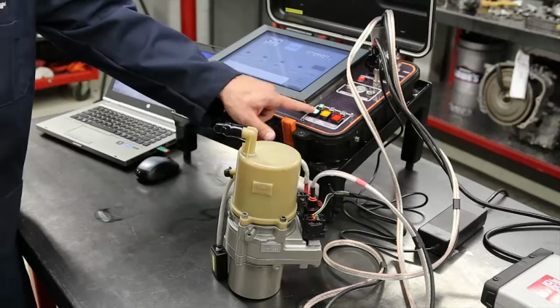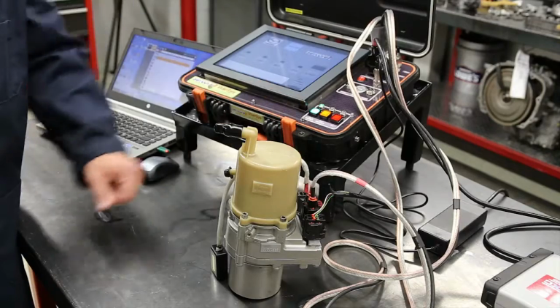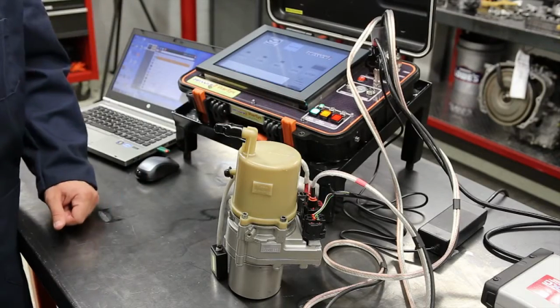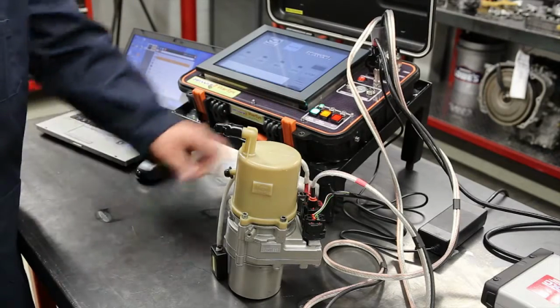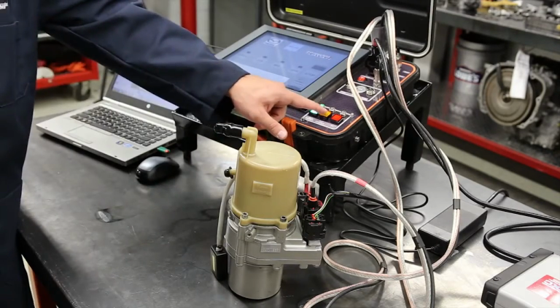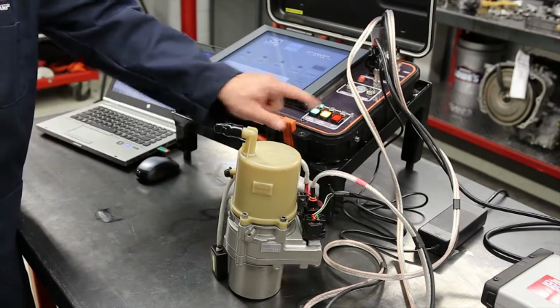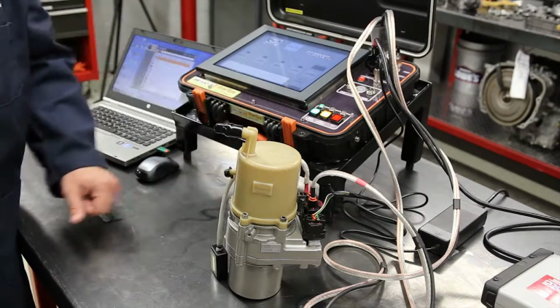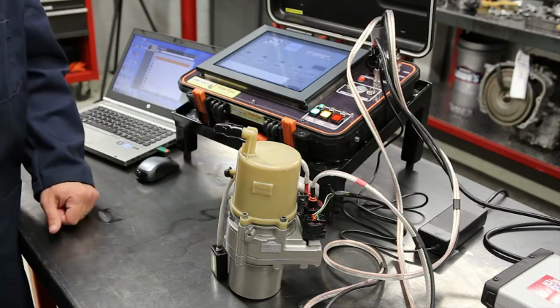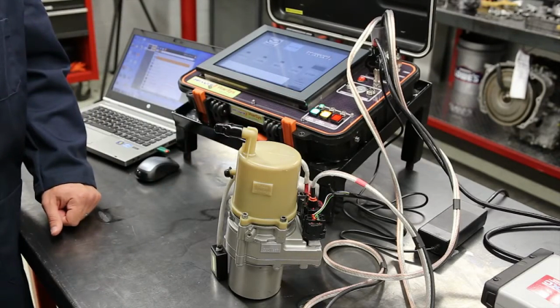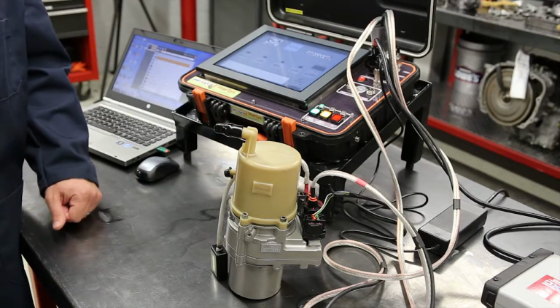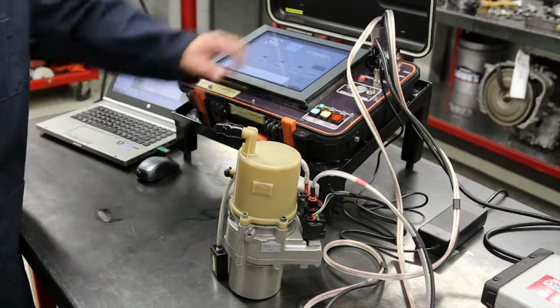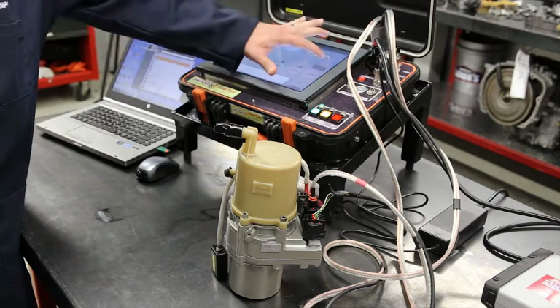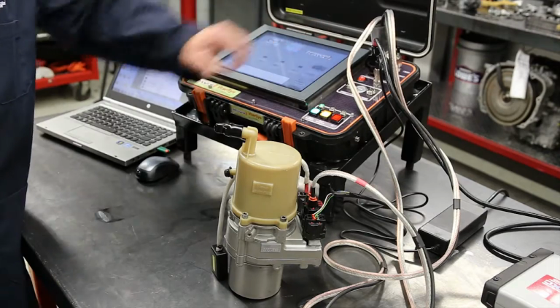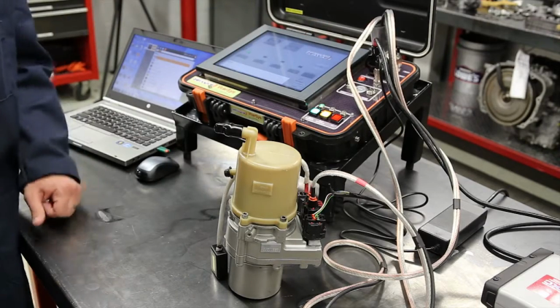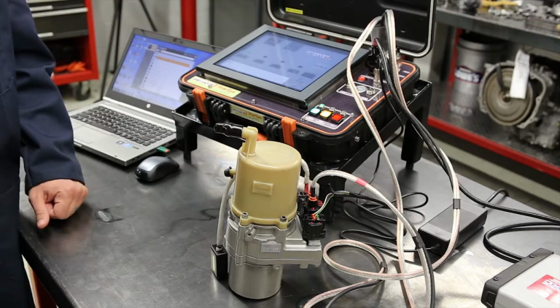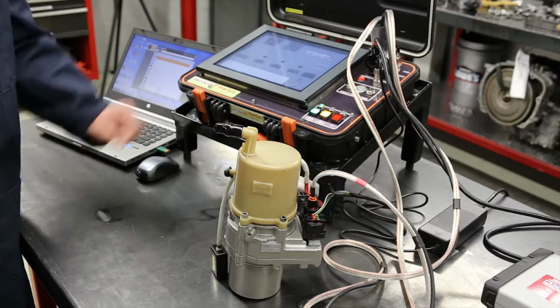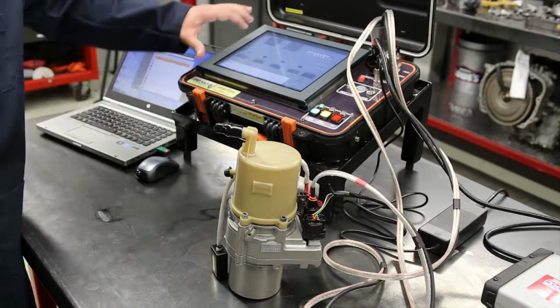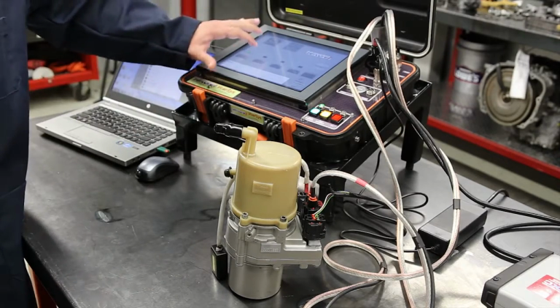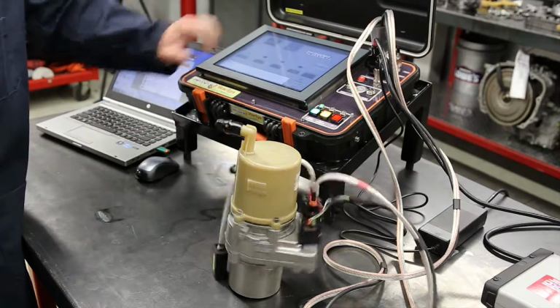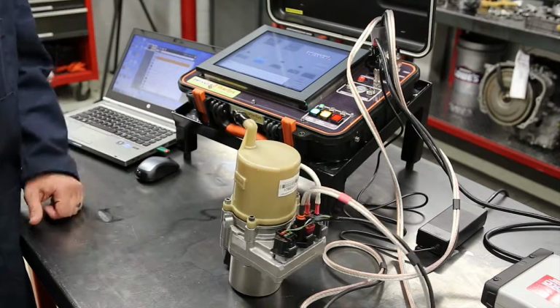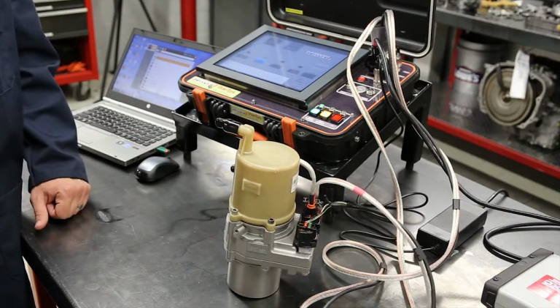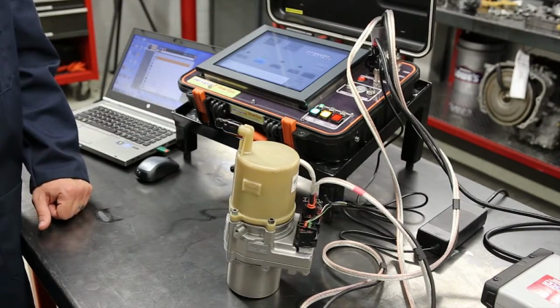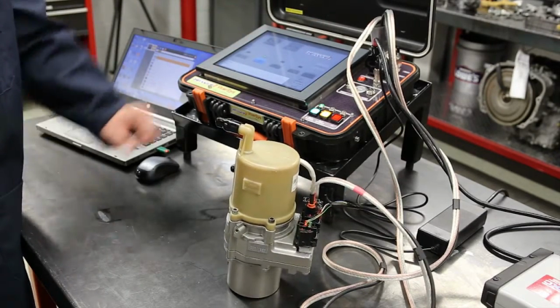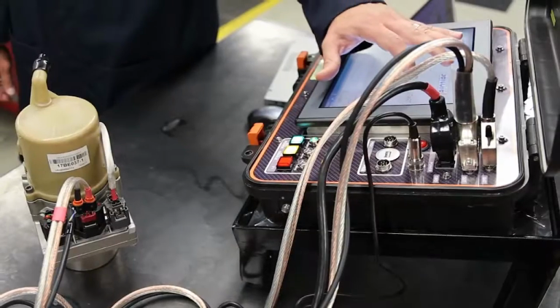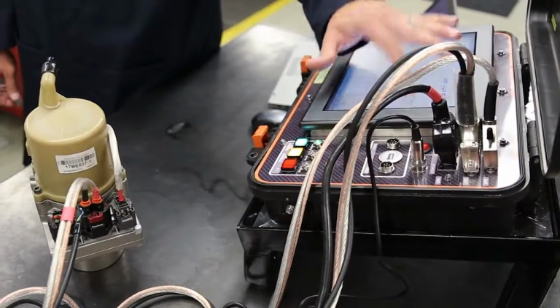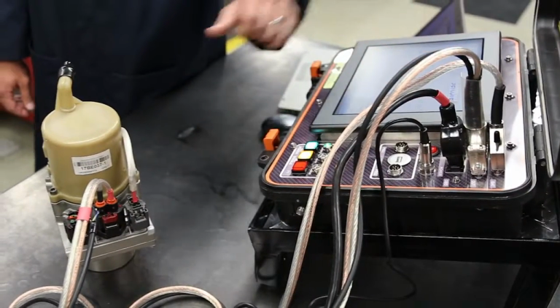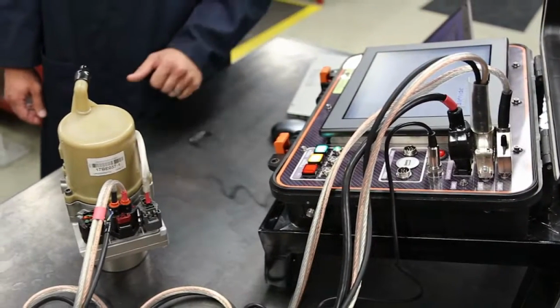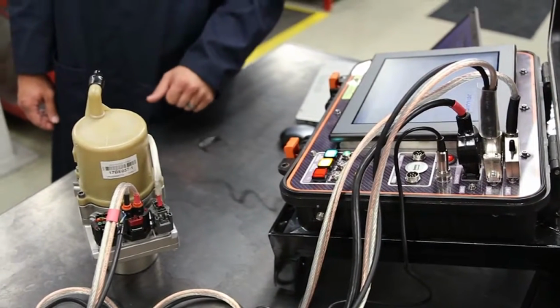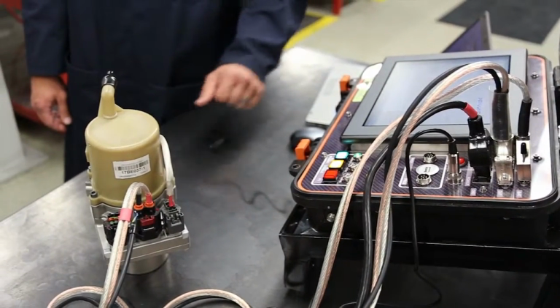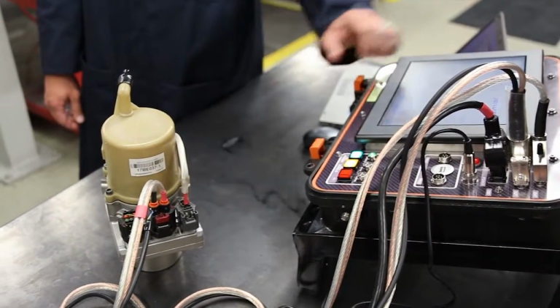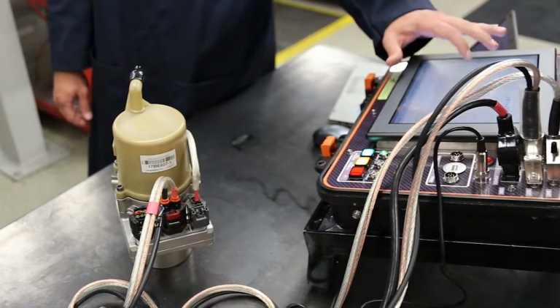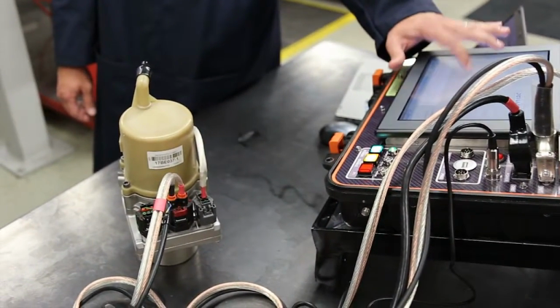Here we show how the VCar Sys controls a pump. As the VCar Sys signals changes in driving conditions, the pump responds by changing the pressure of the hydraulic fluid in response to each simulated driving condition.